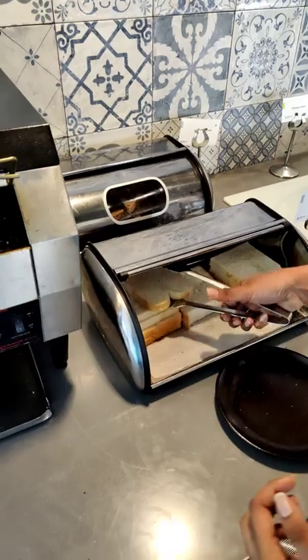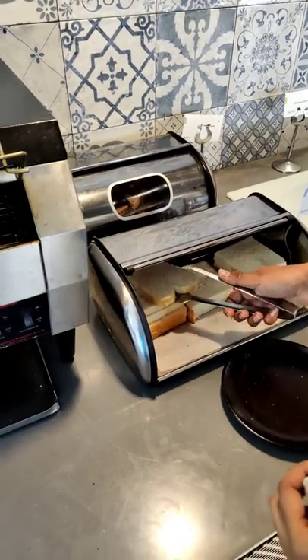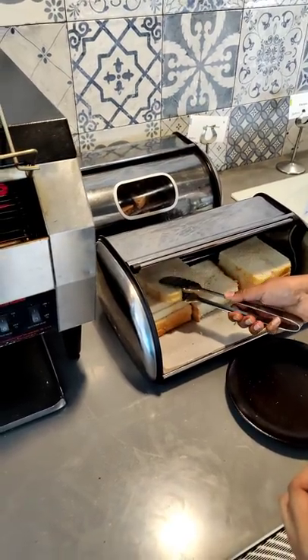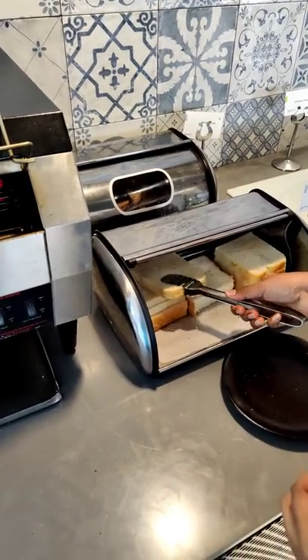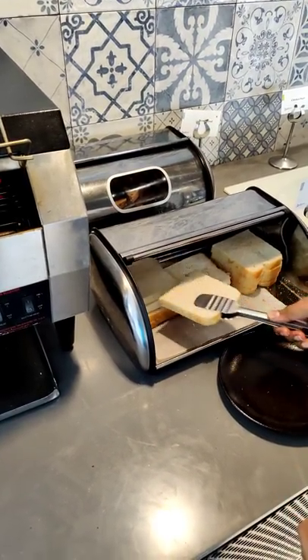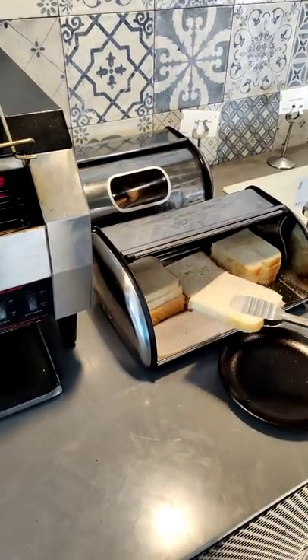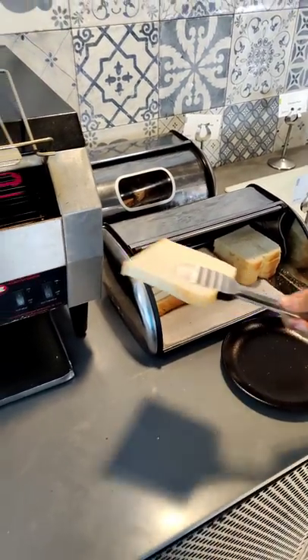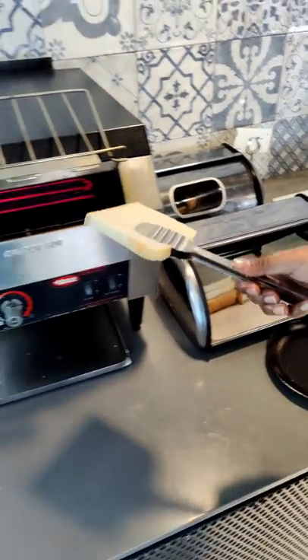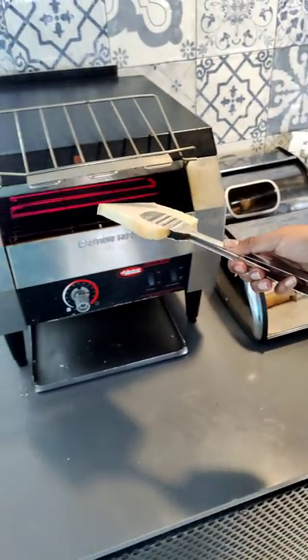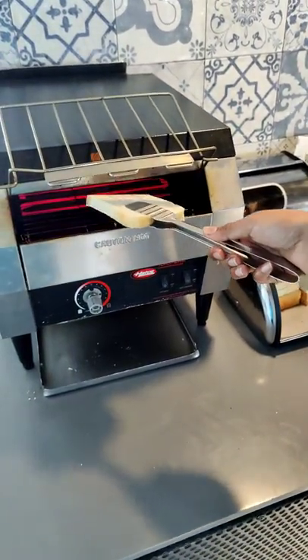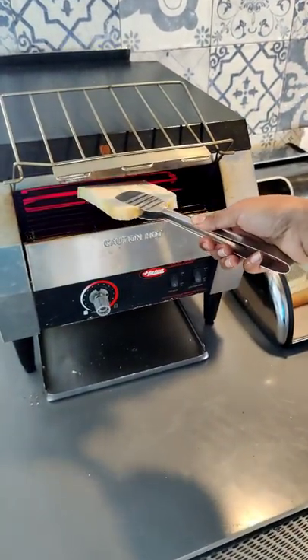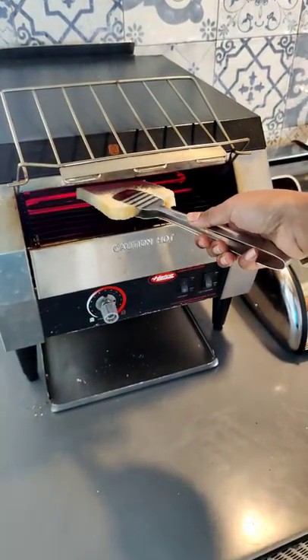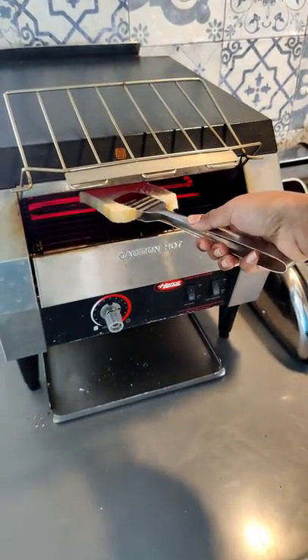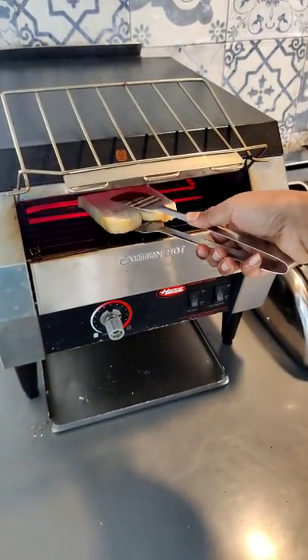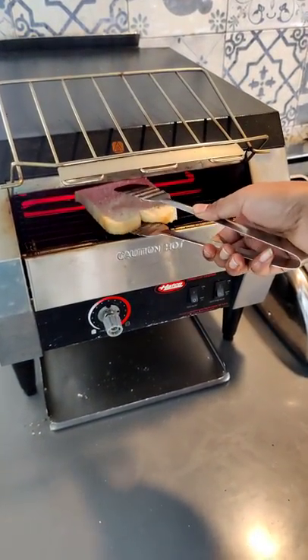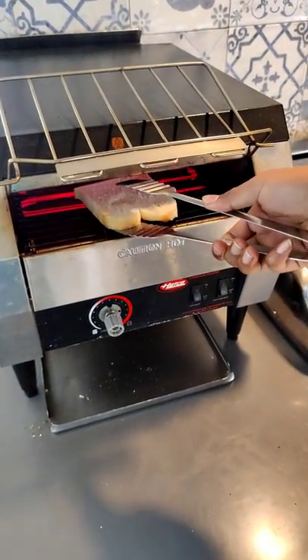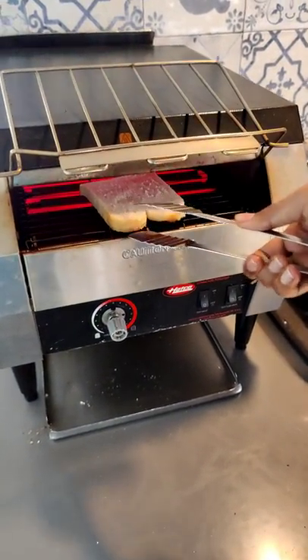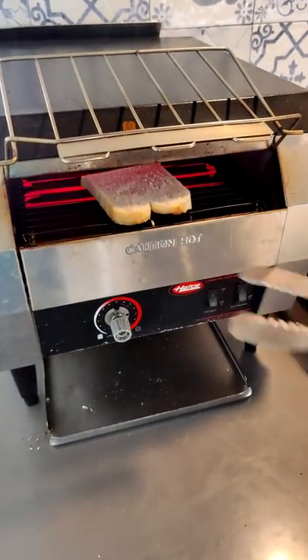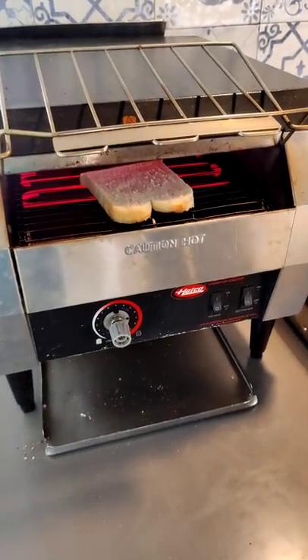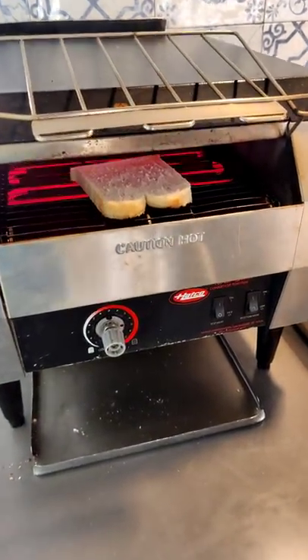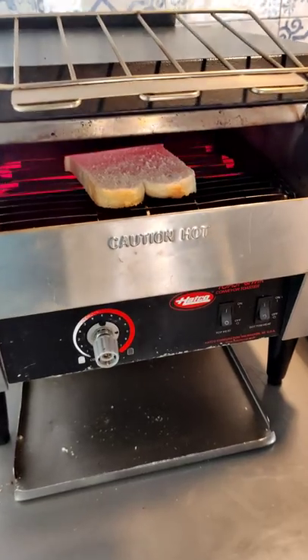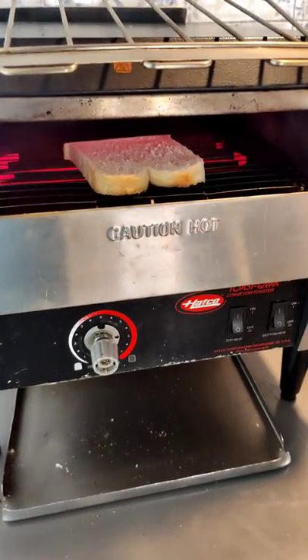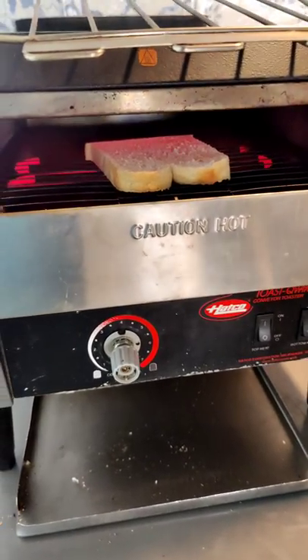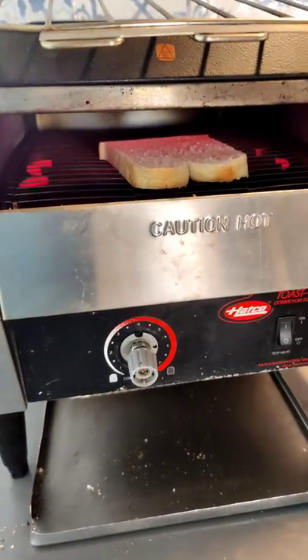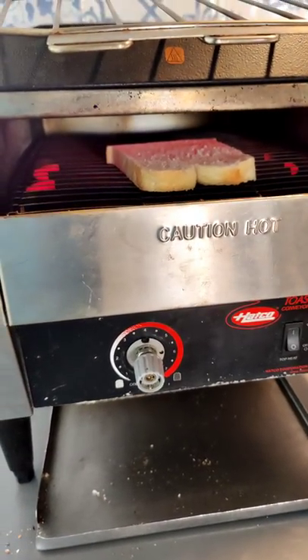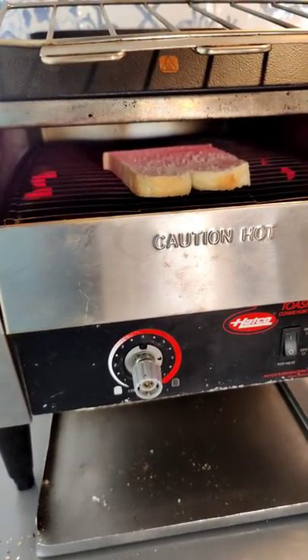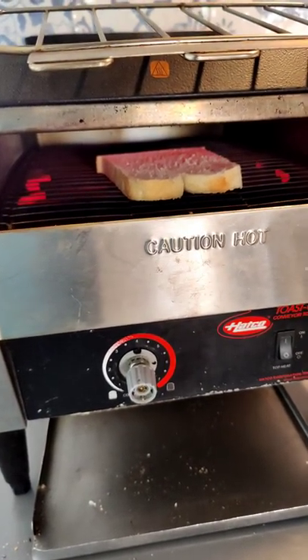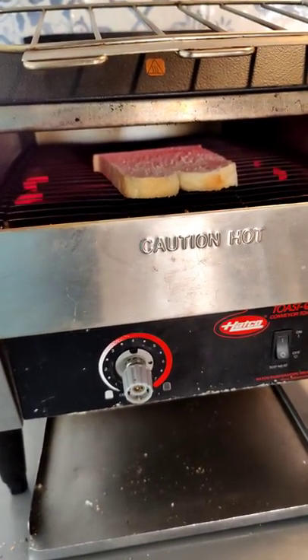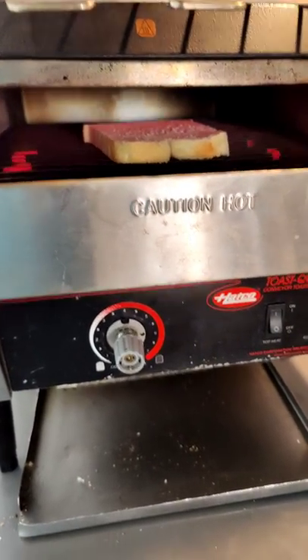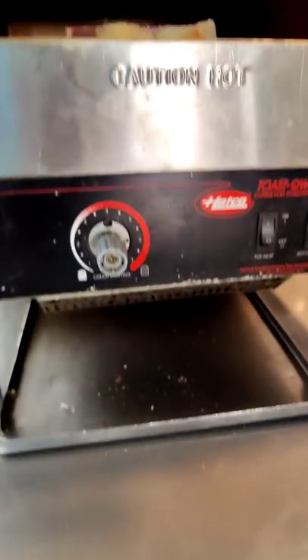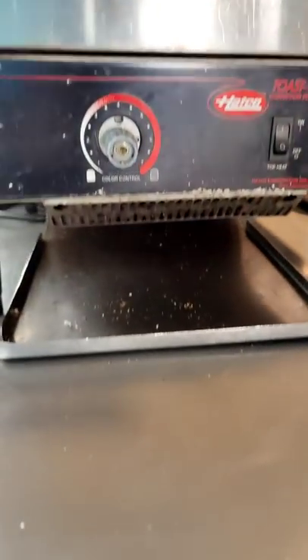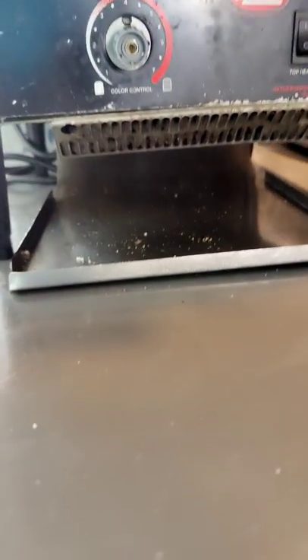Hello guys, we're going to start a complimentary breakfast in Radisson. I'm going to talk about a red glow. Basically, it's a toaster.